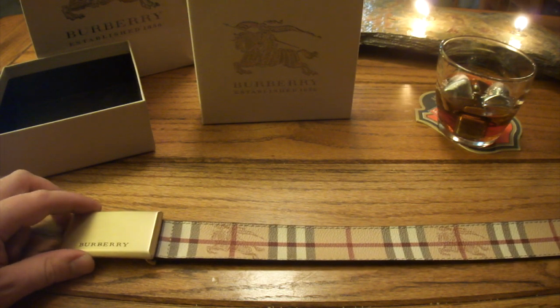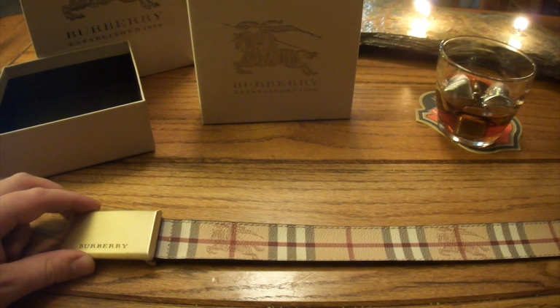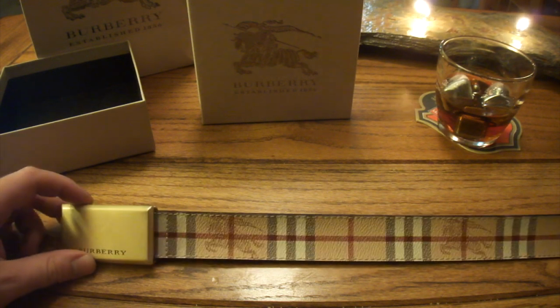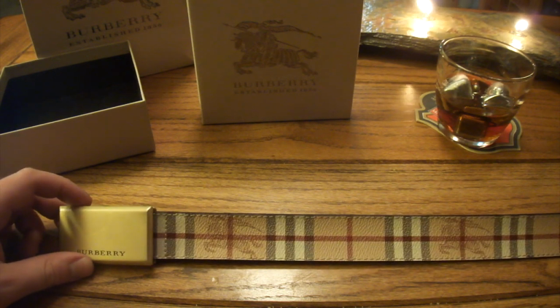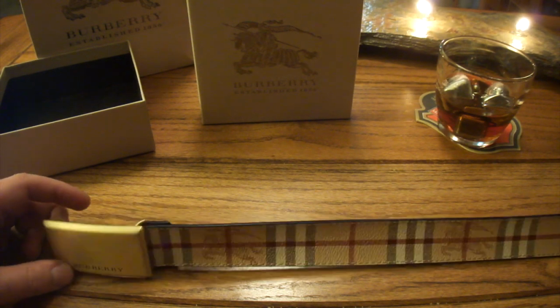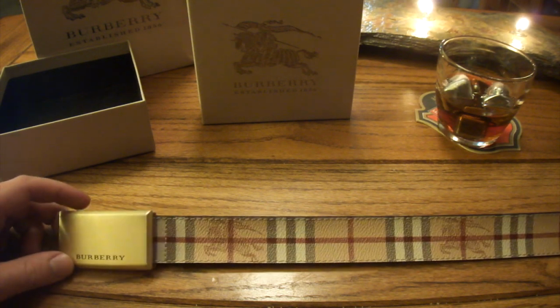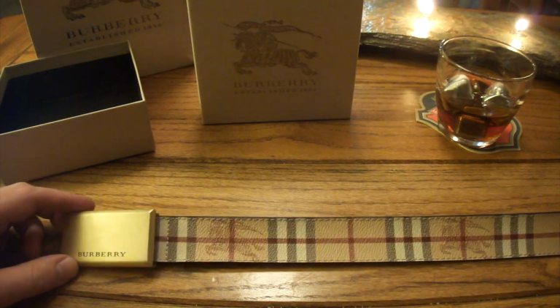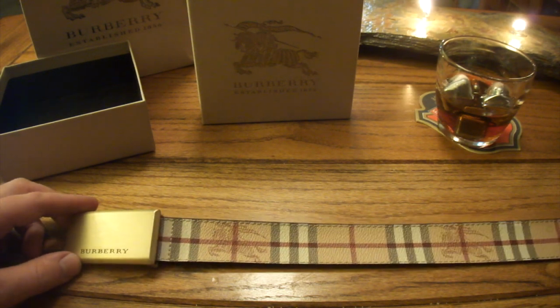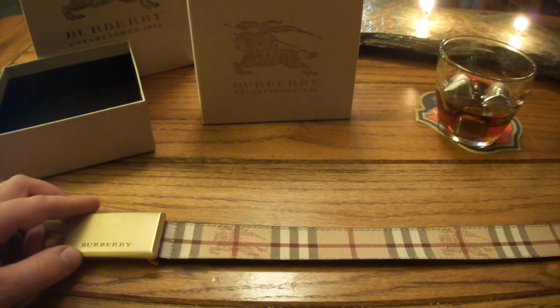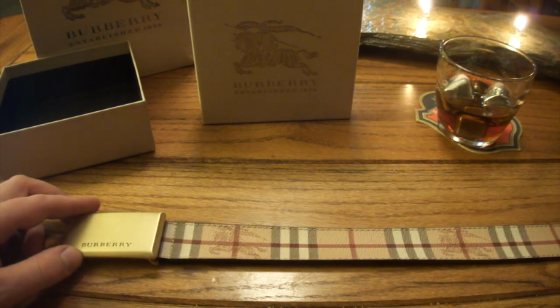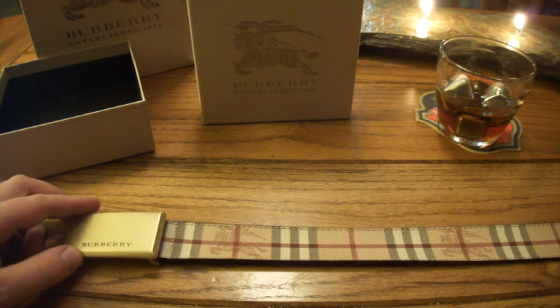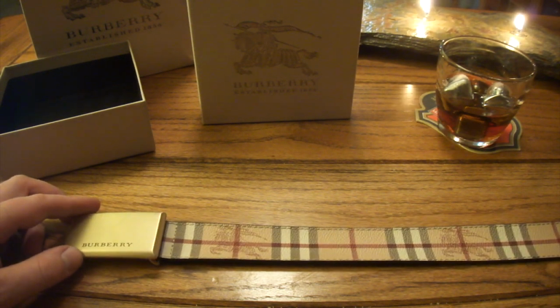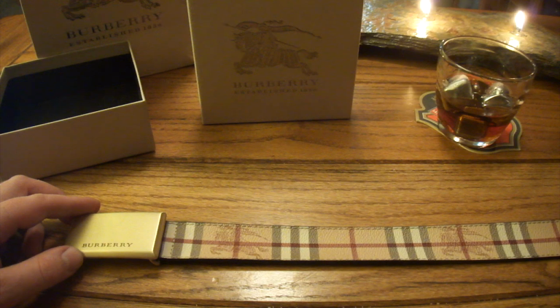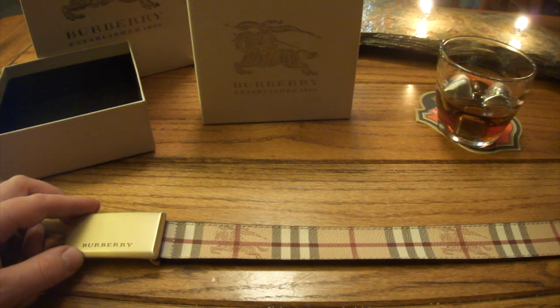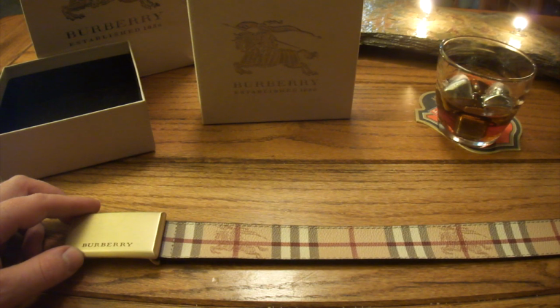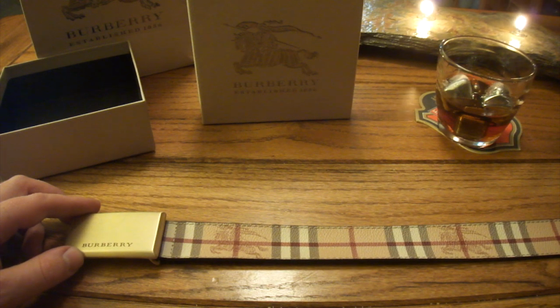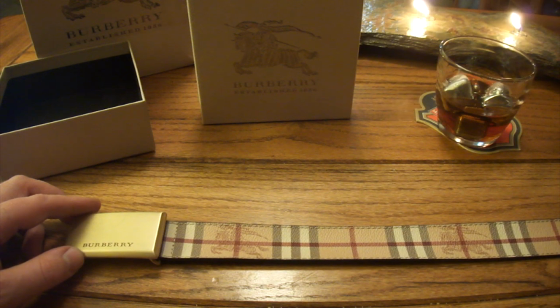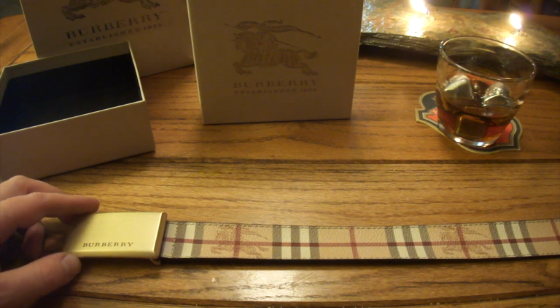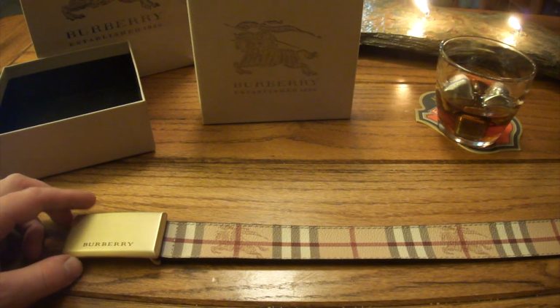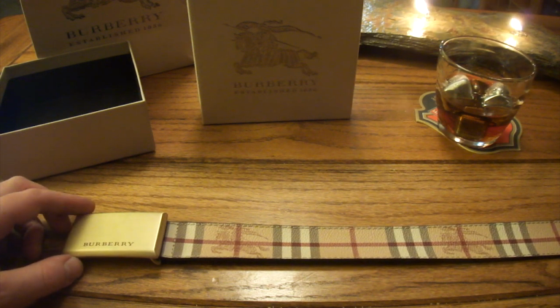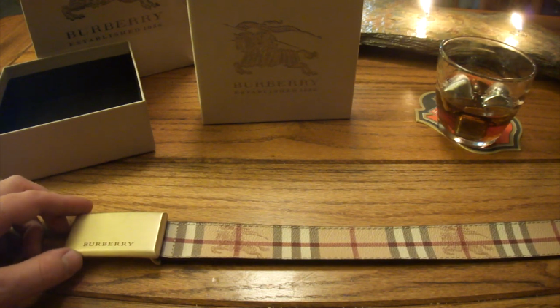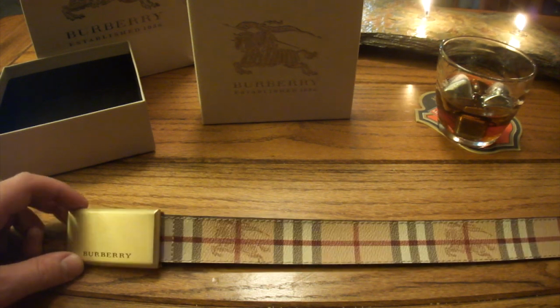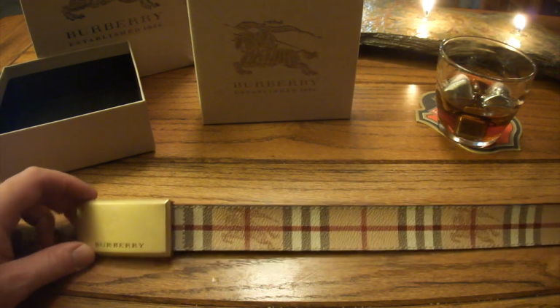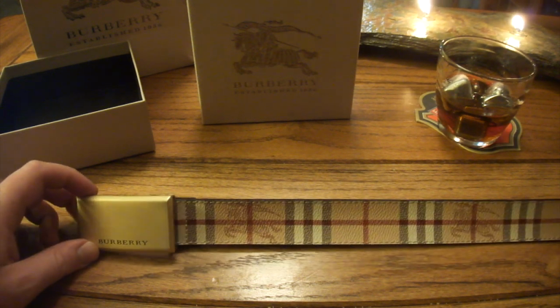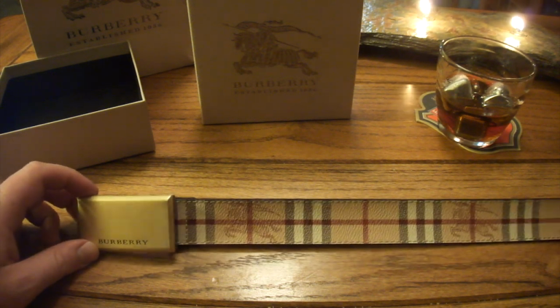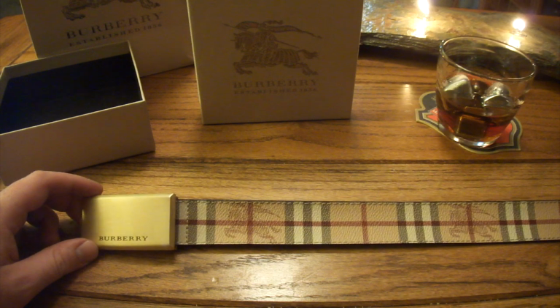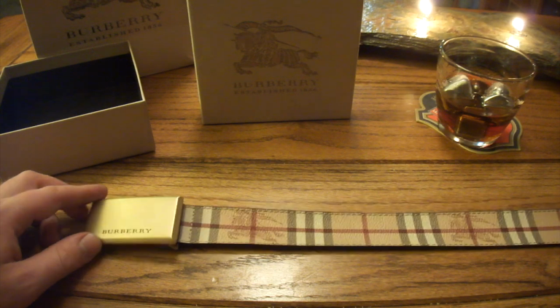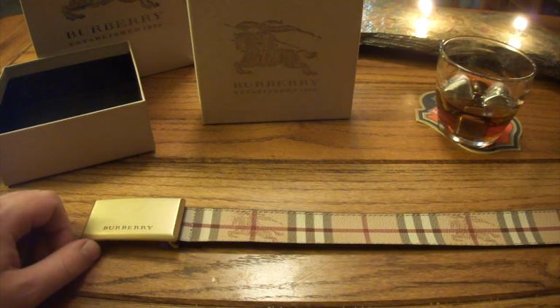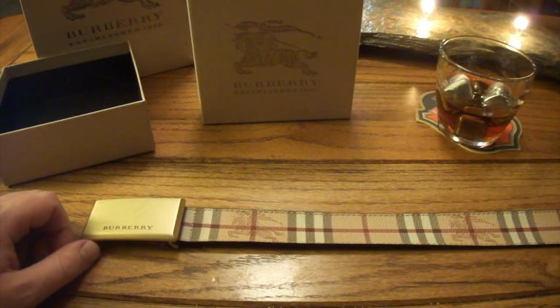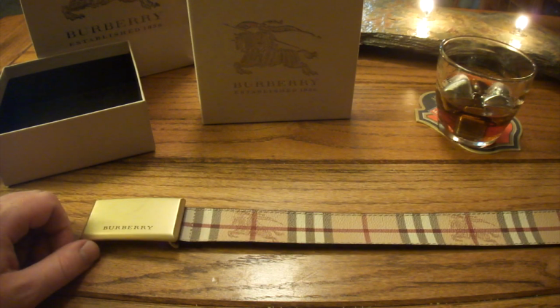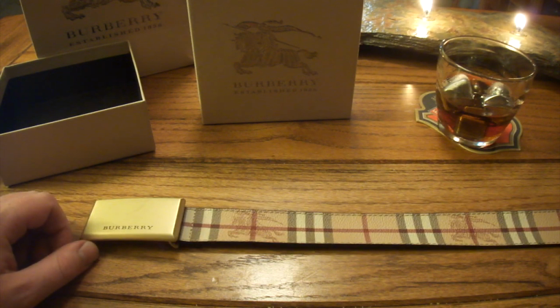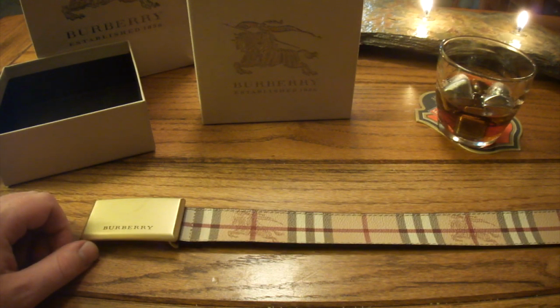So here's what I'm going to do — I'm going to wear it for the next month, wear it at work, just wear it around town, and I'm going to come back and tell you the no bullshit review later. All right, see you in a minute.